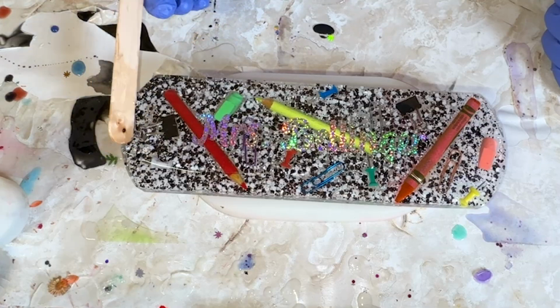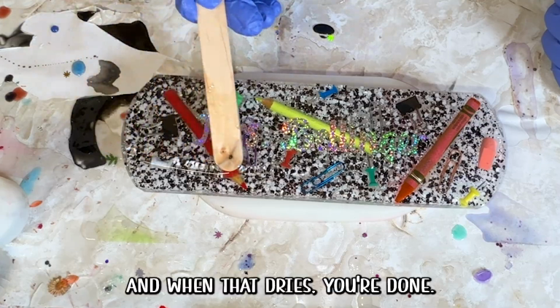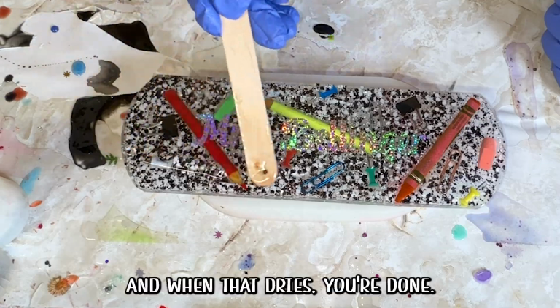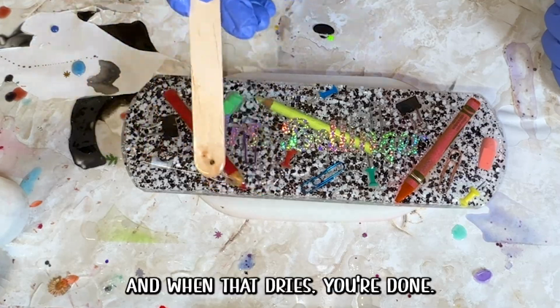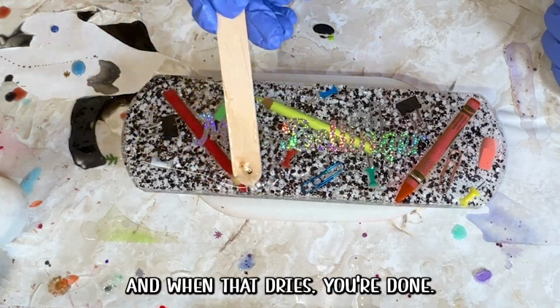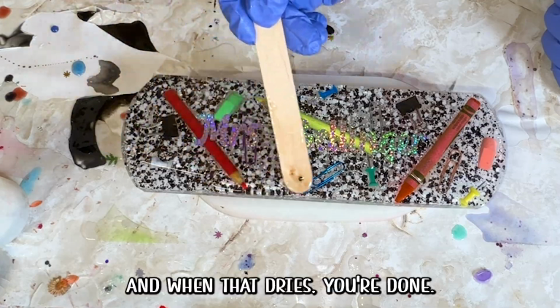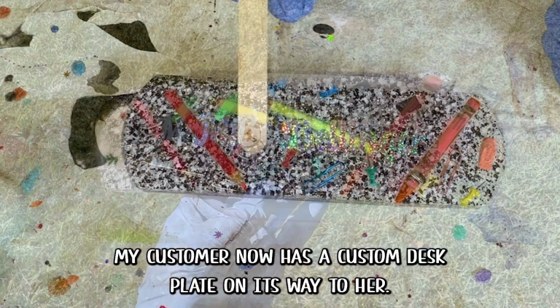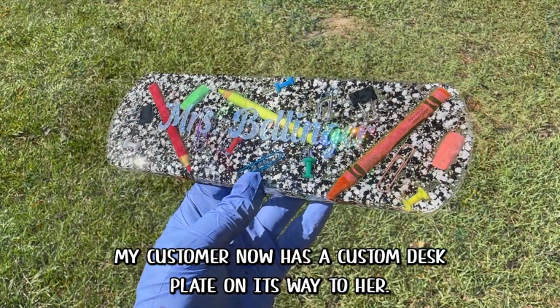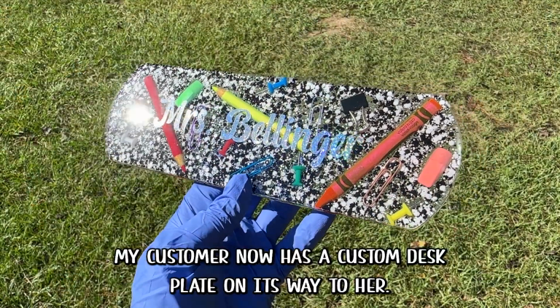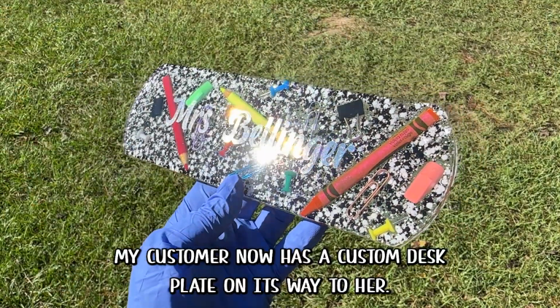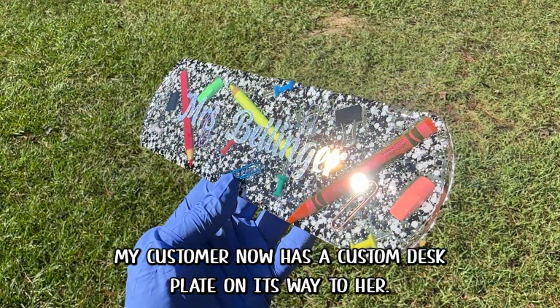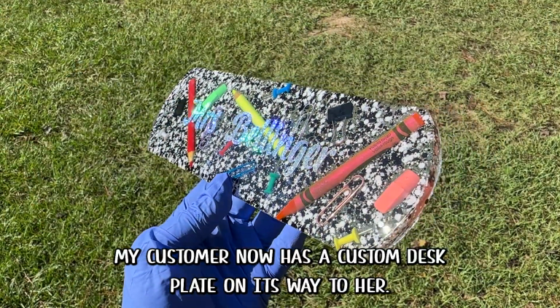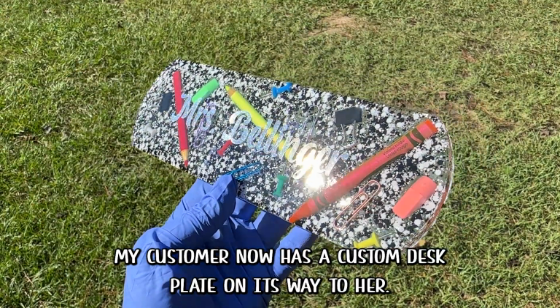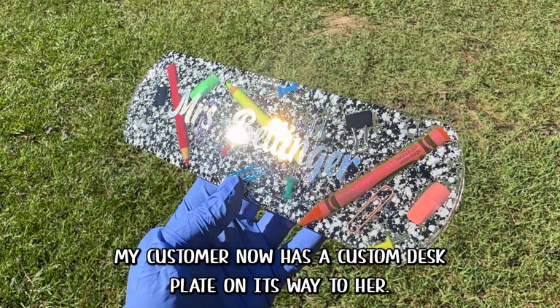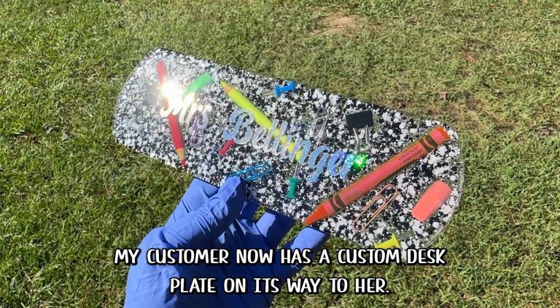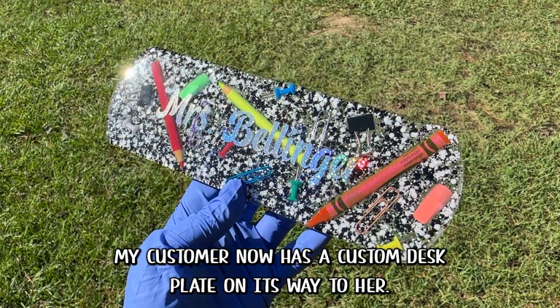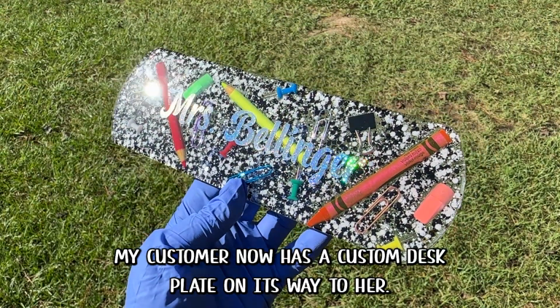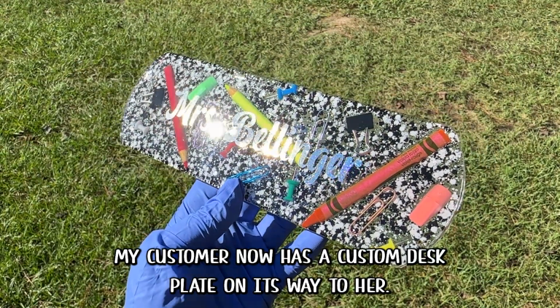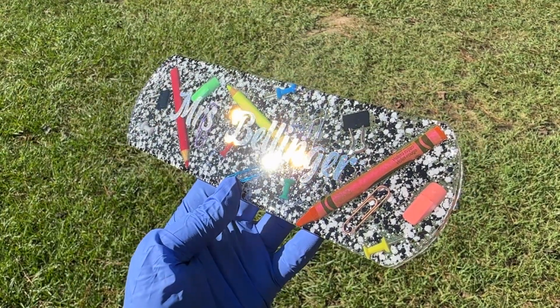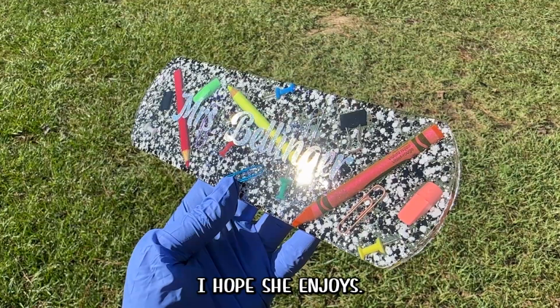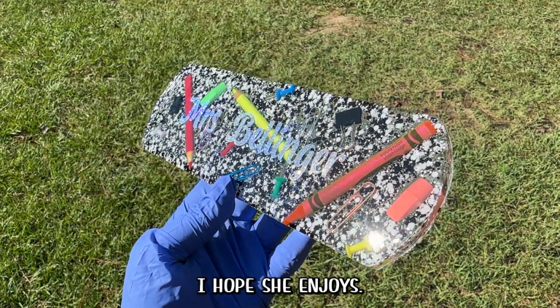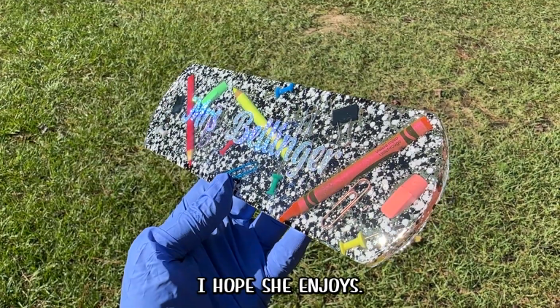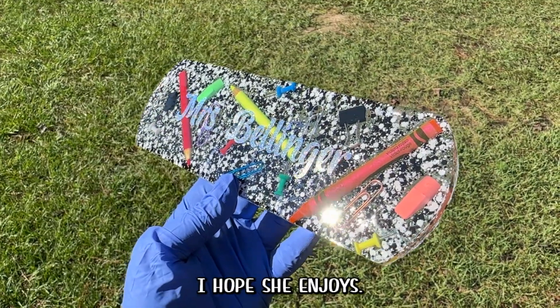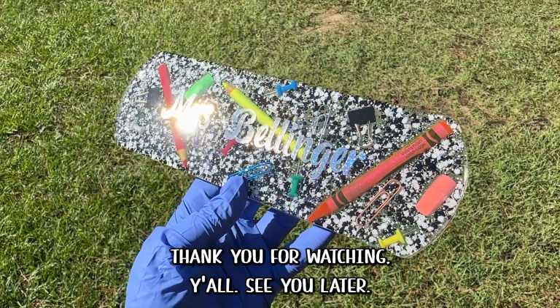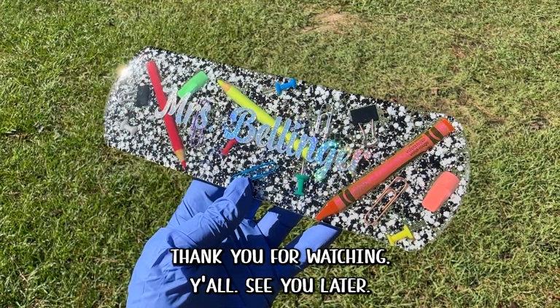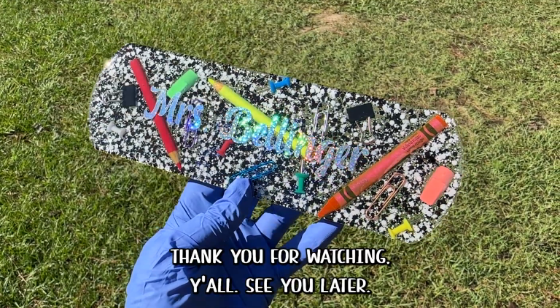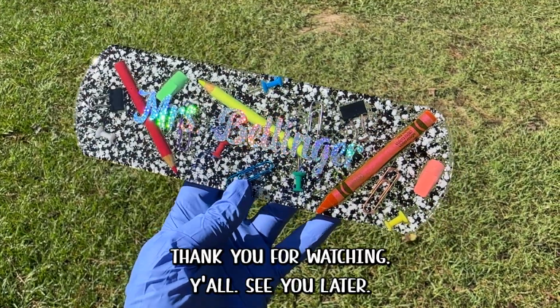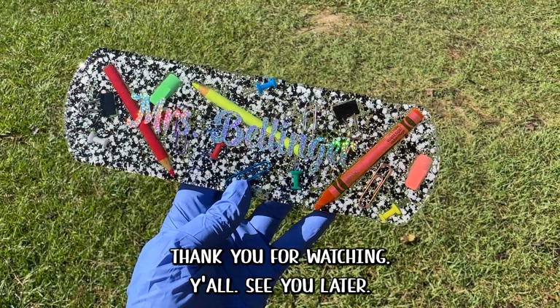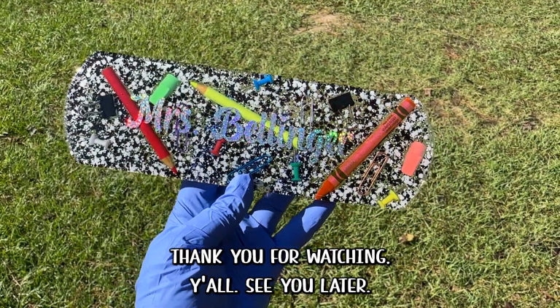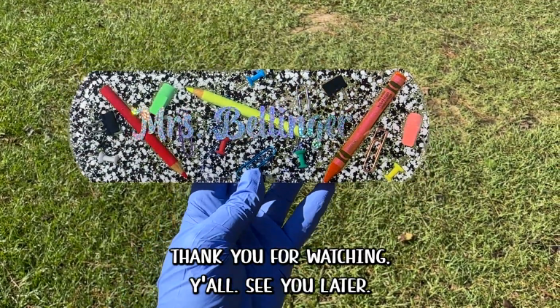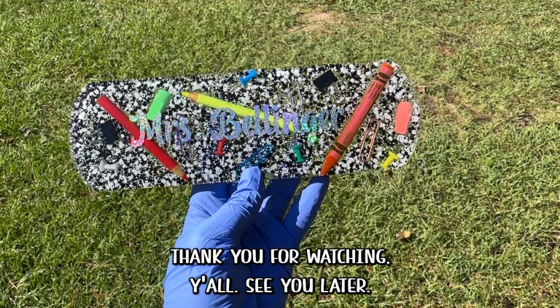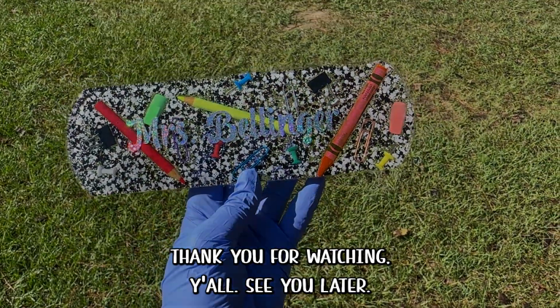And when that dries, you're done! My customer now has a custom desk plate on its way to her. I hope she enjoys. Thank you for watching, y'all — see you later!